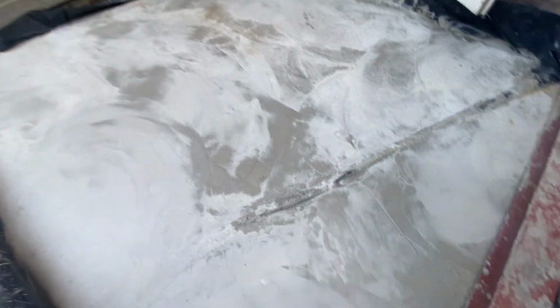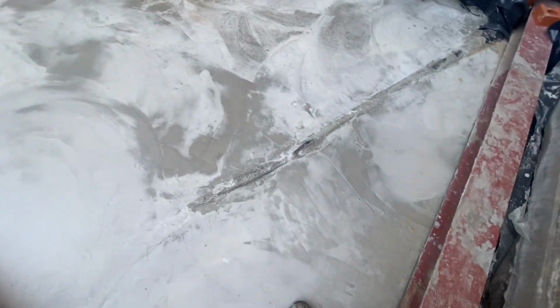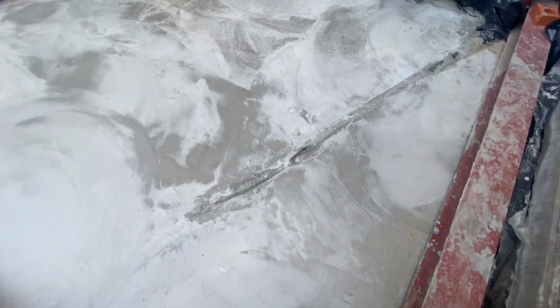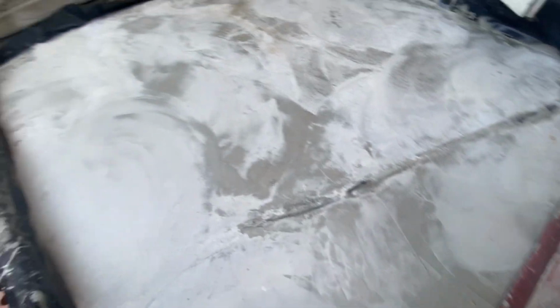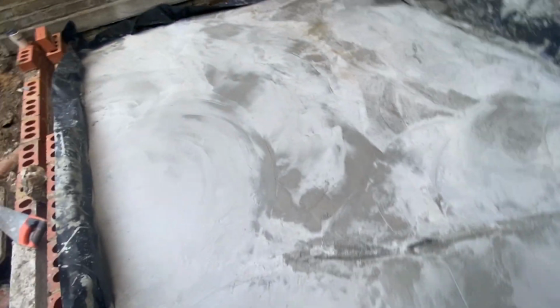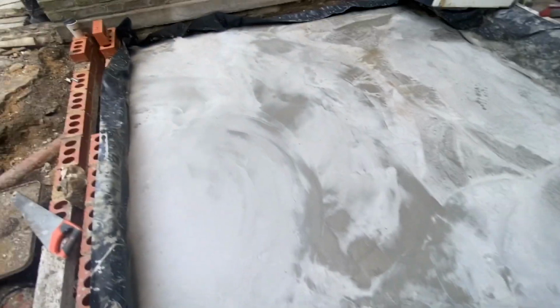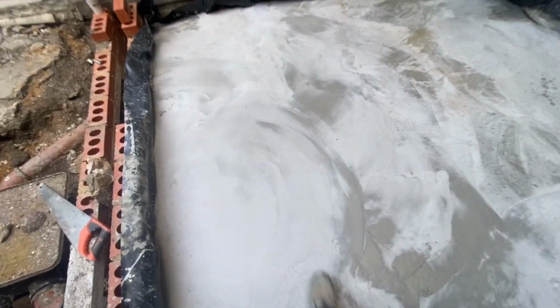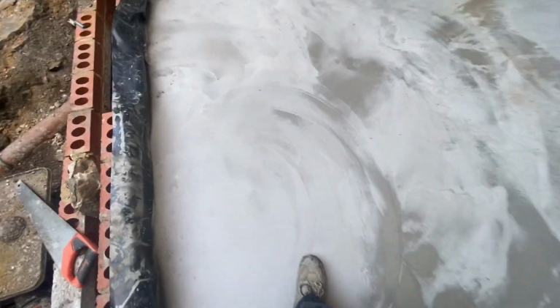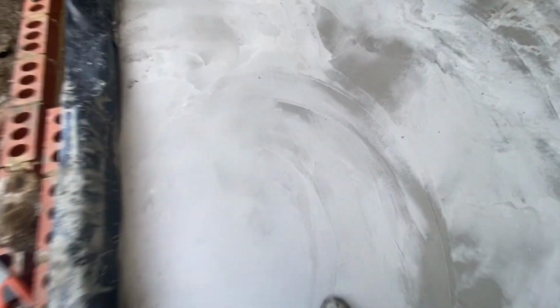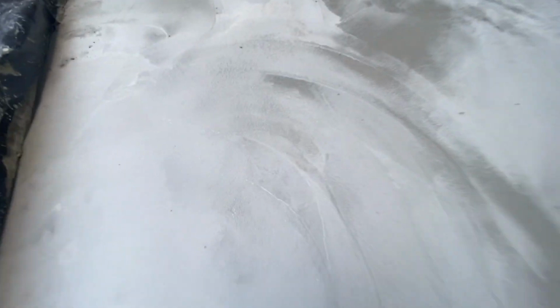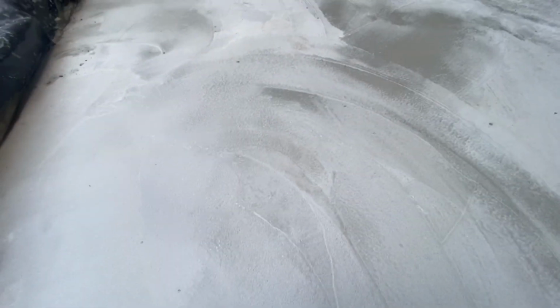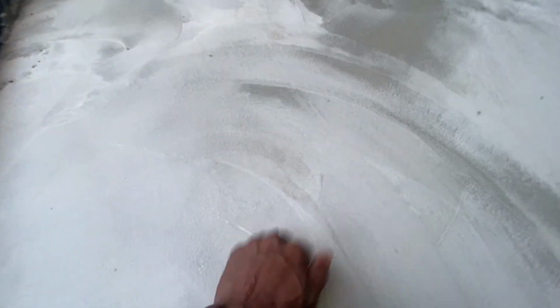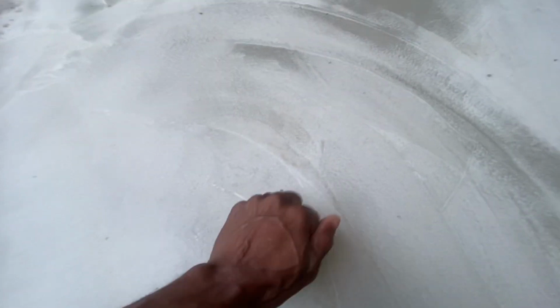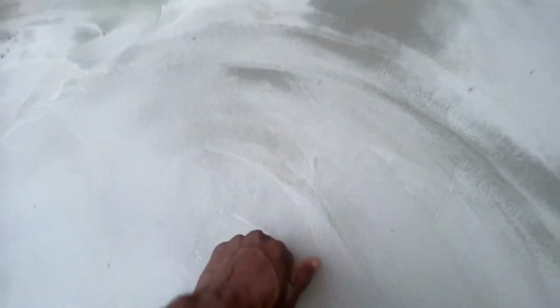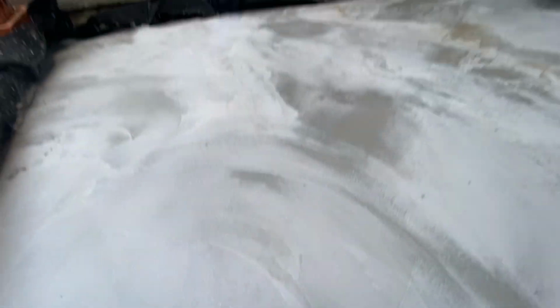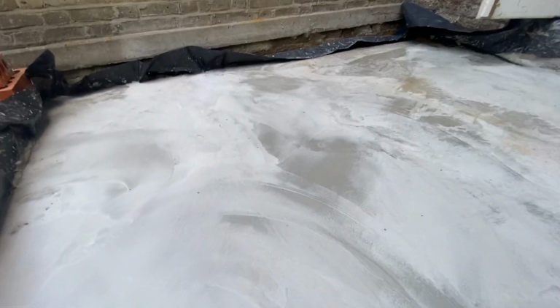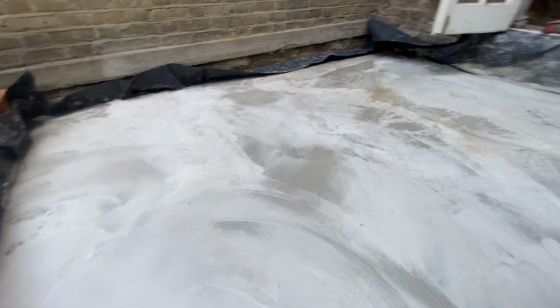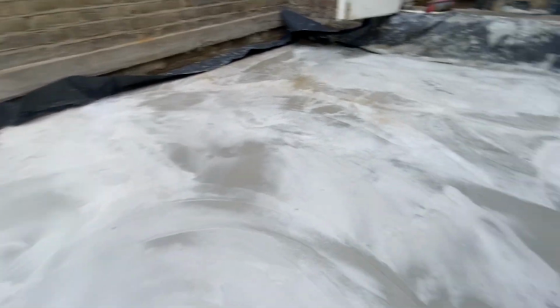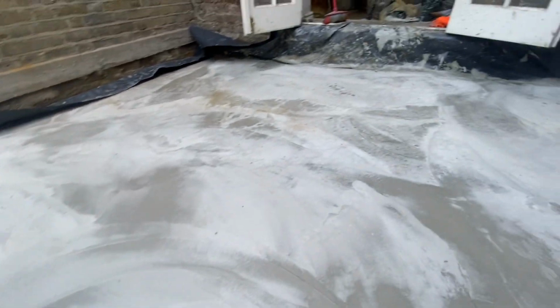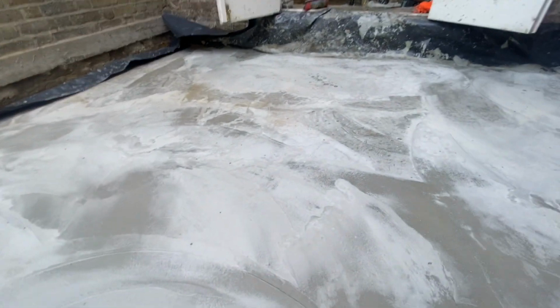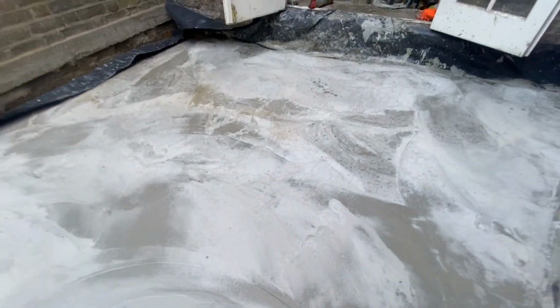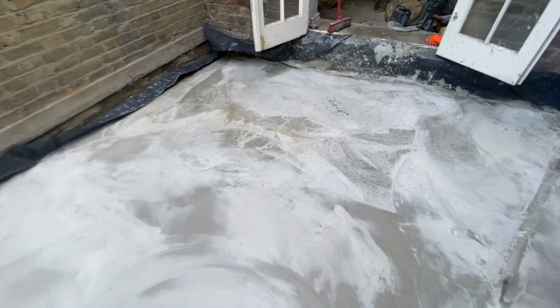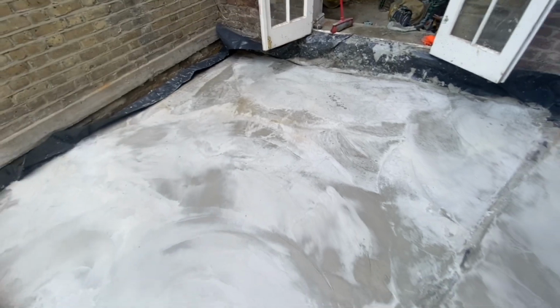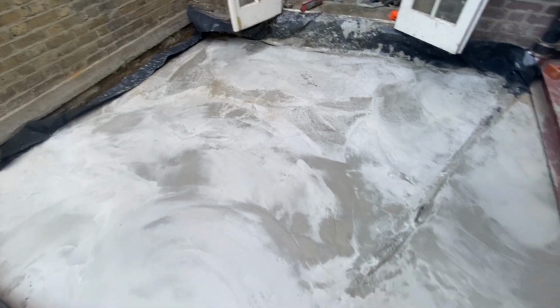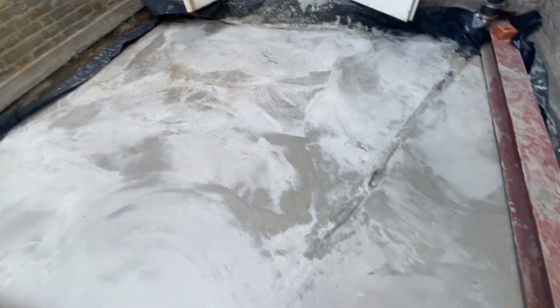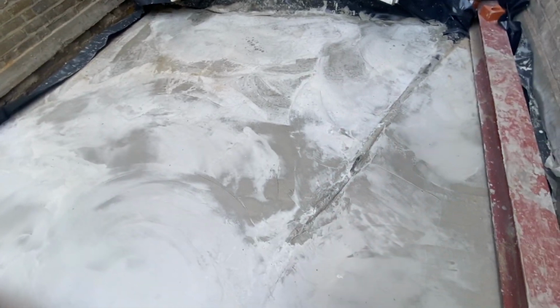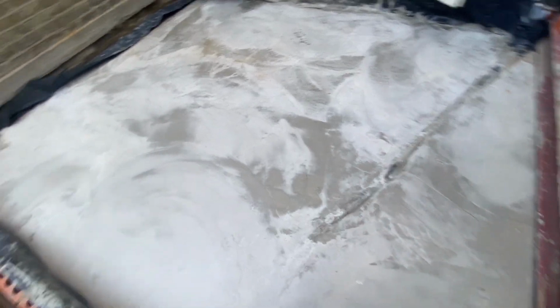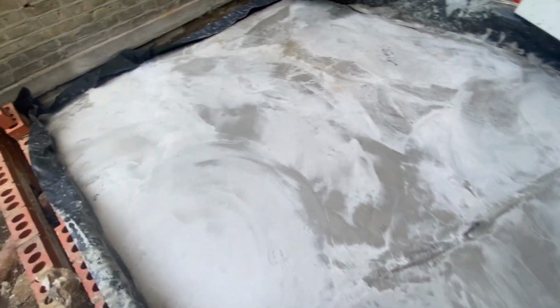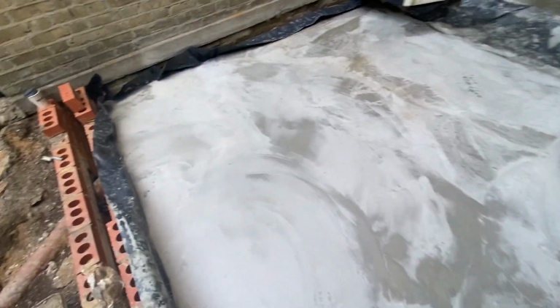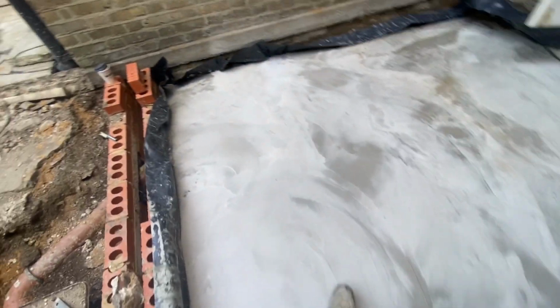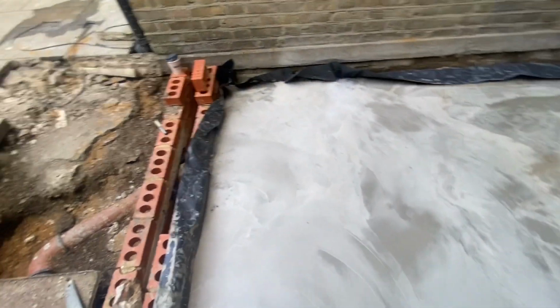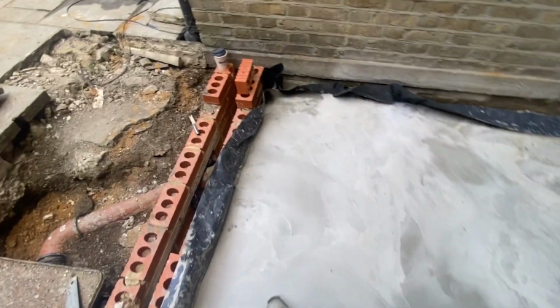Good morning everyone, welcome back to the project. Today we are back on the extension building in central London. We poured this concrete yesterday and the concrete is set nice and firm.